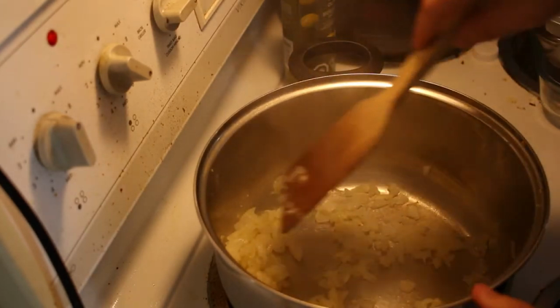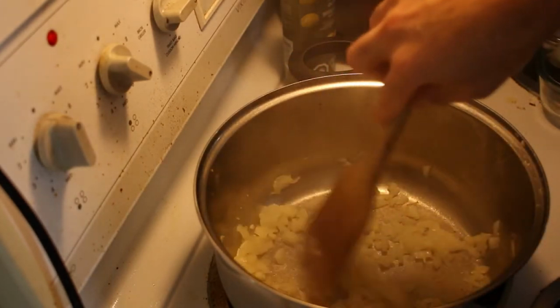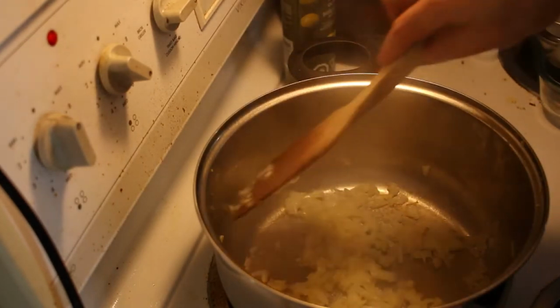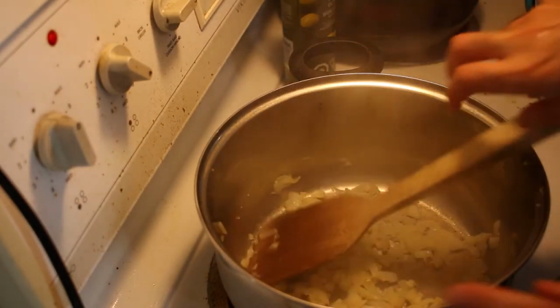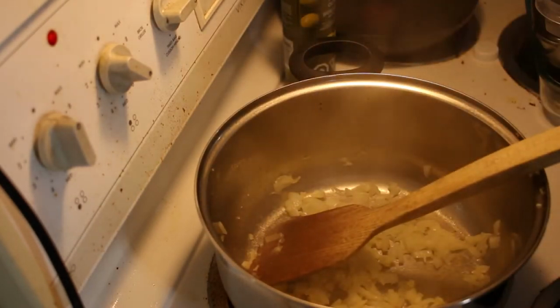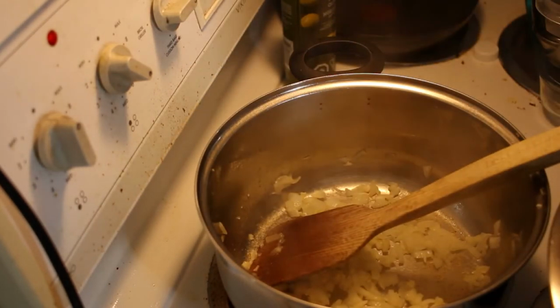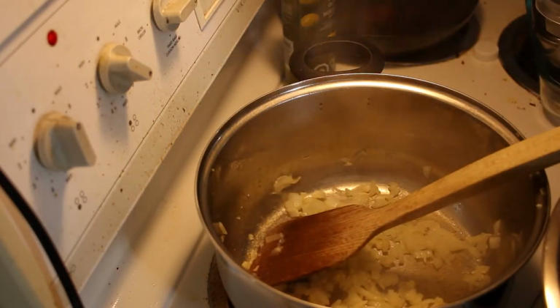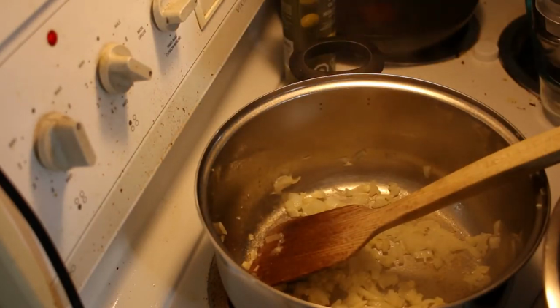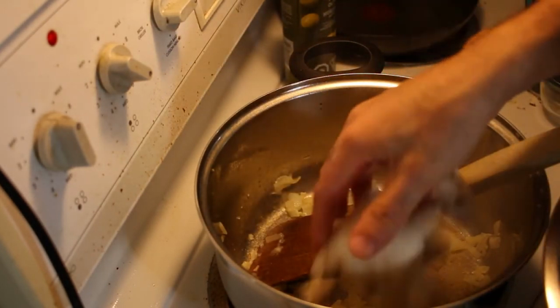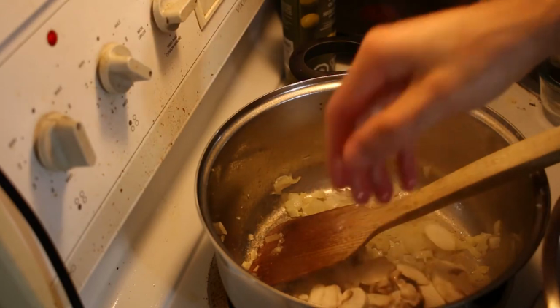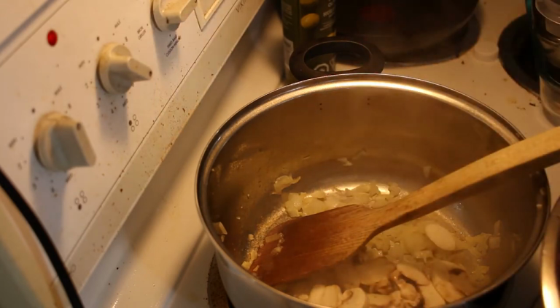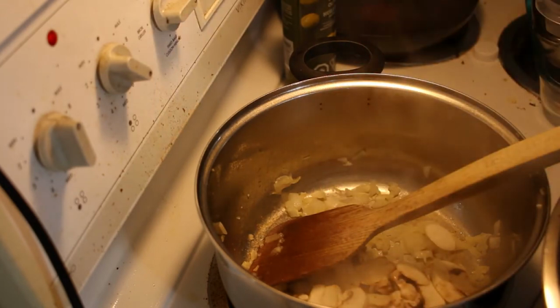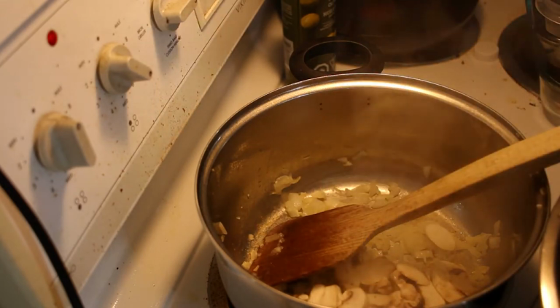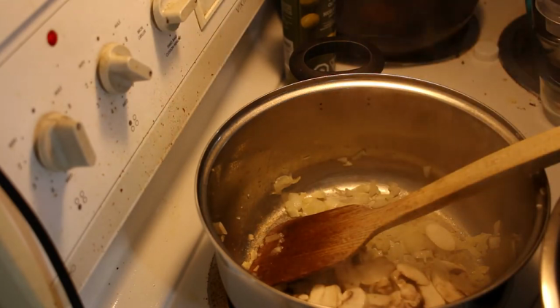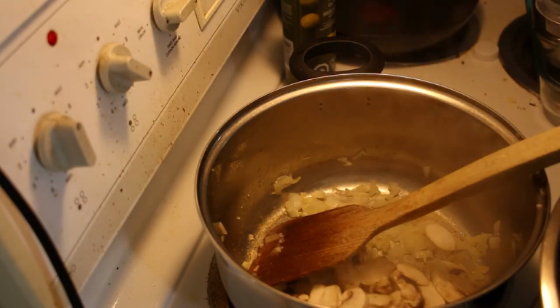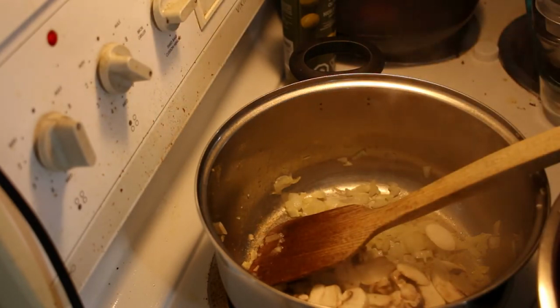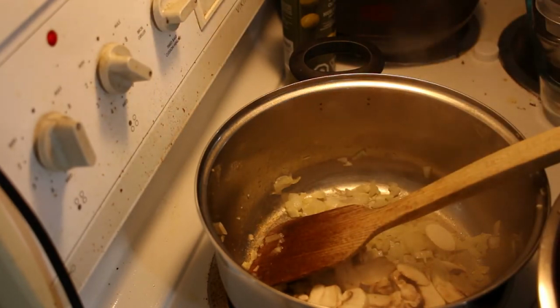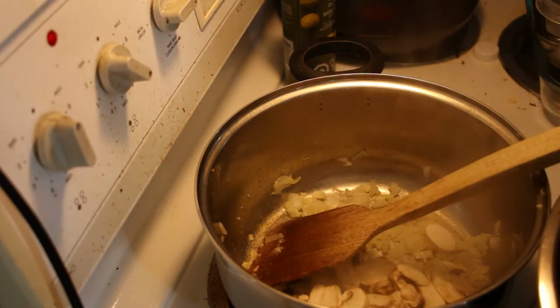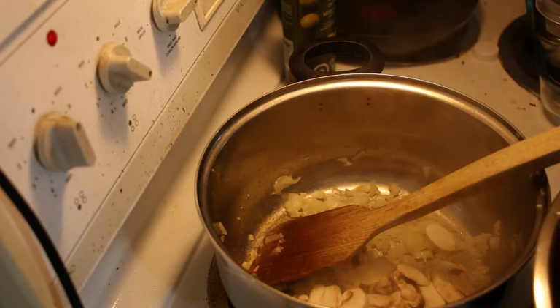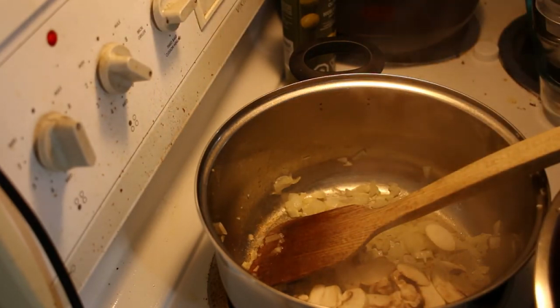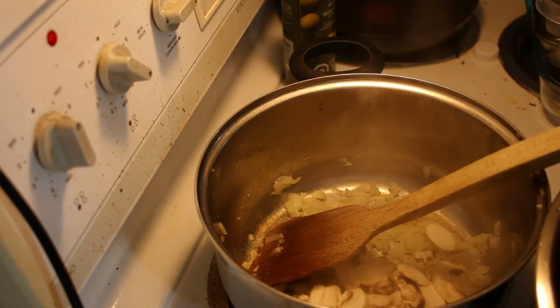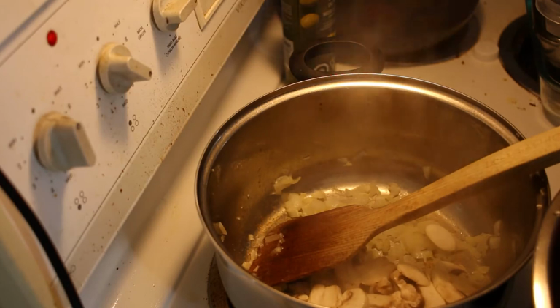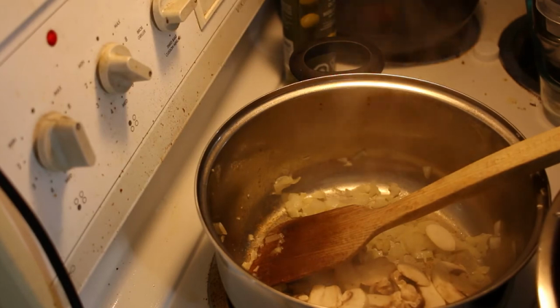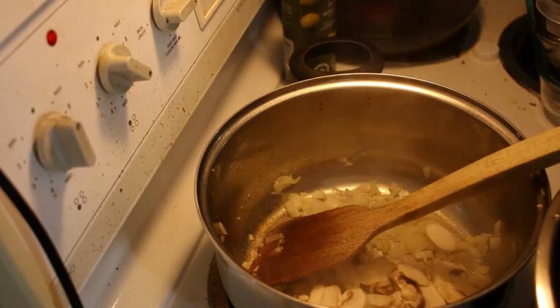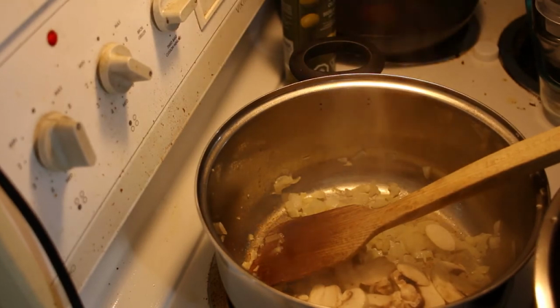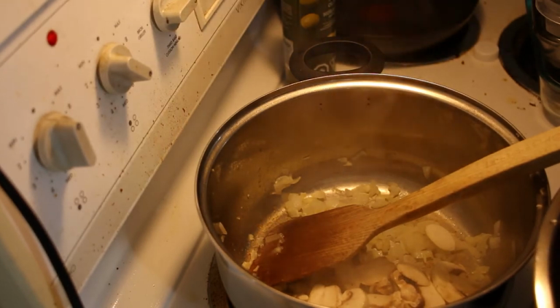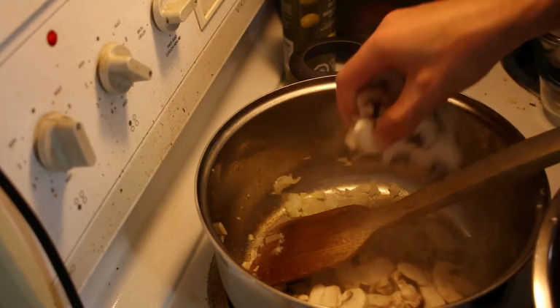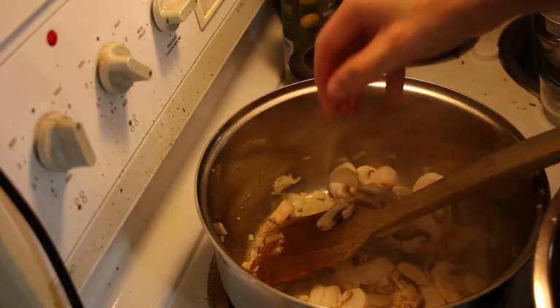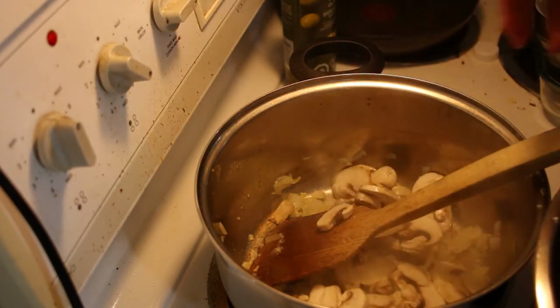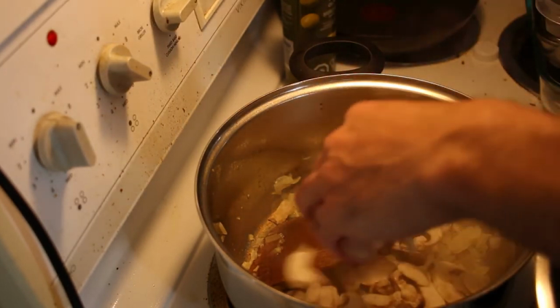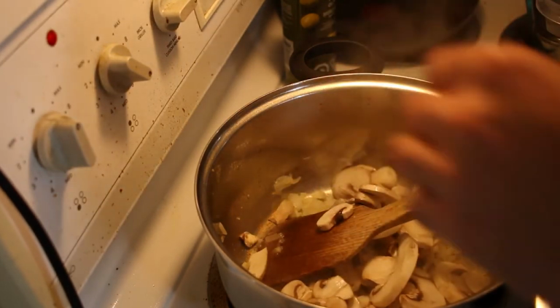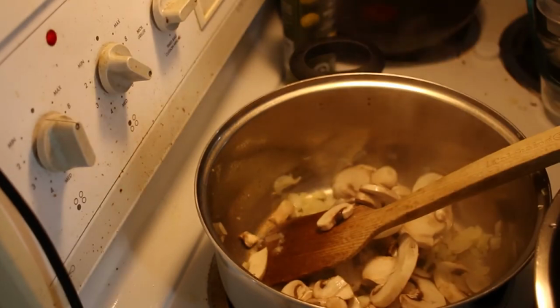Now I'm just going to put the mushrooms in. The mushrooms have a ton of water in them so they are really big going in, and they're just going to shrink and get smaller and smaller as you cook them down.